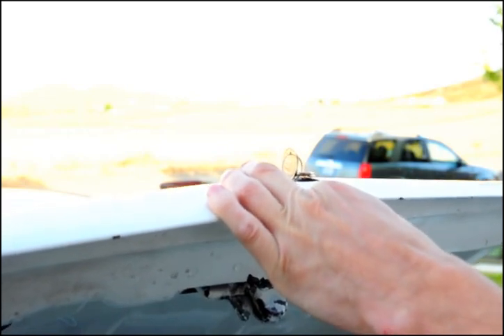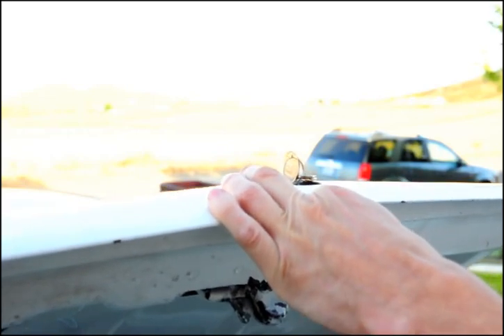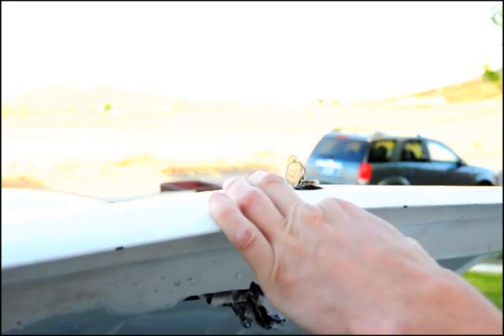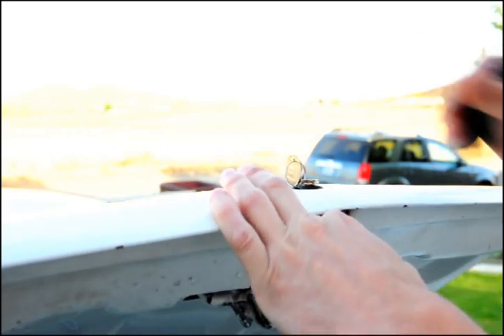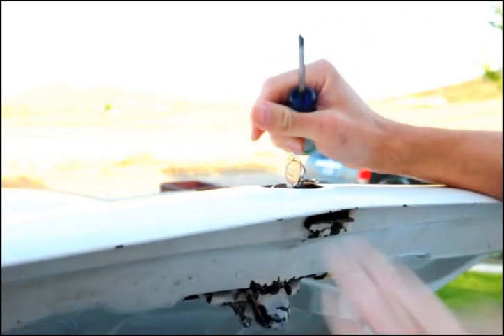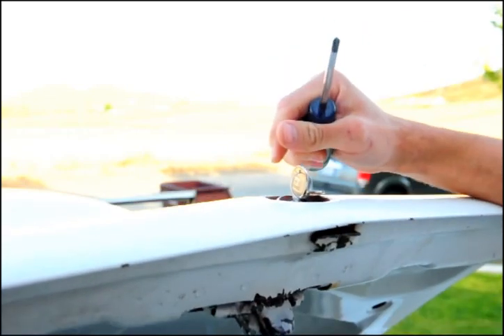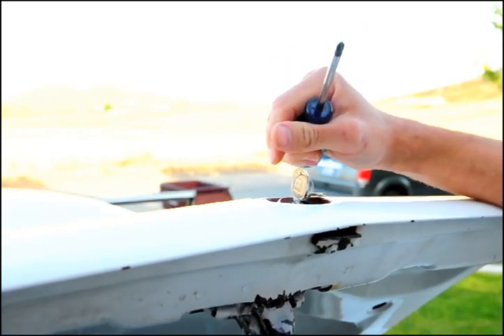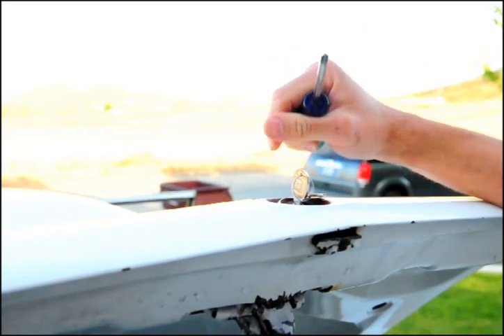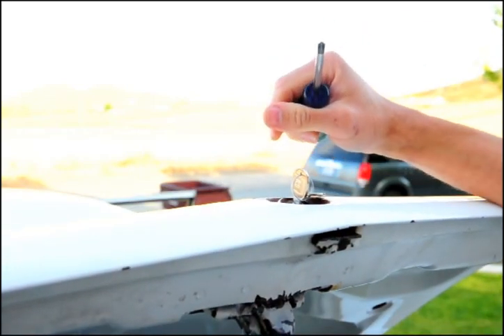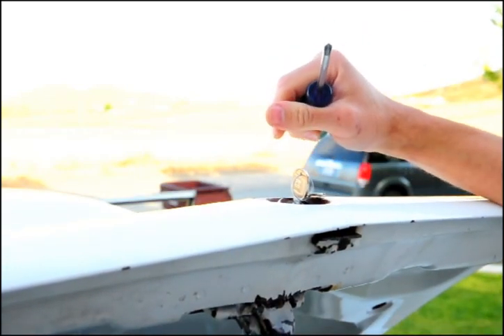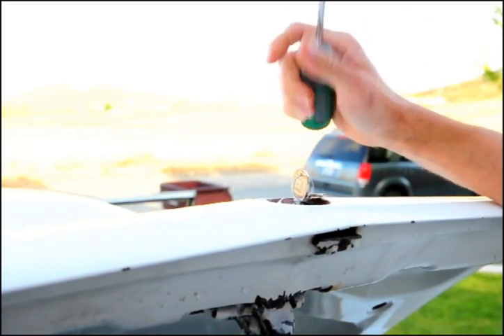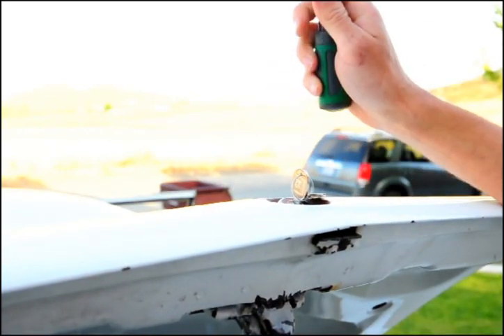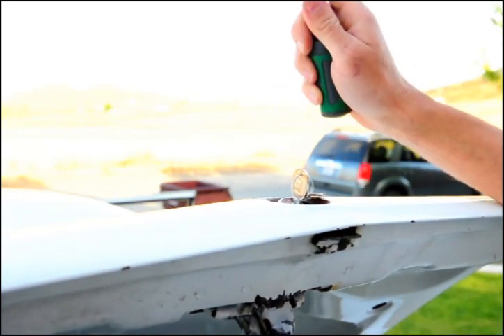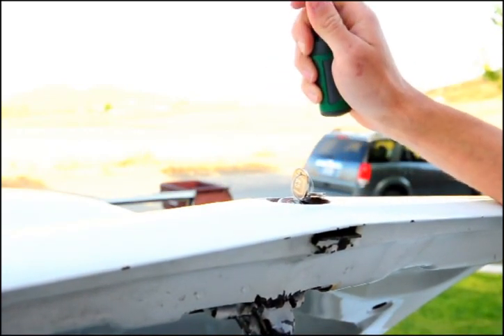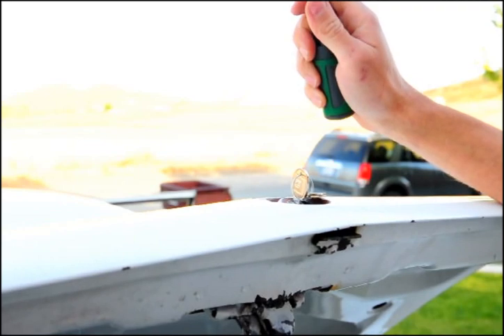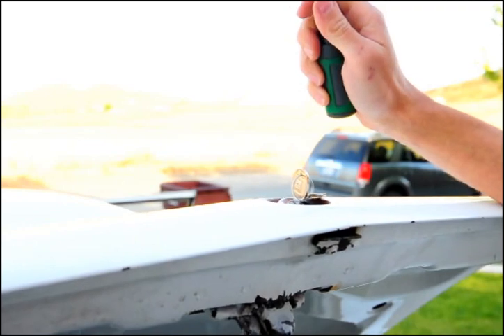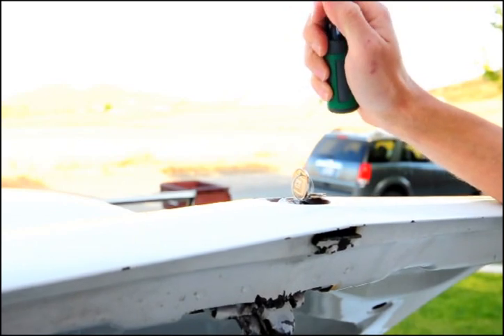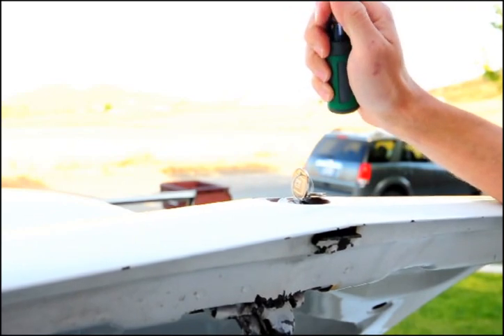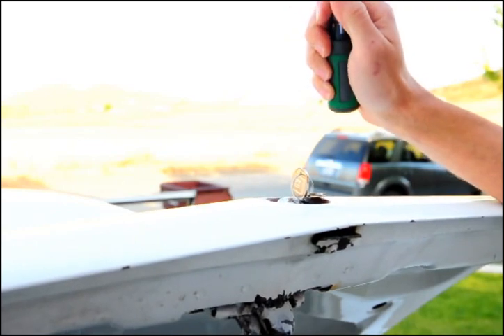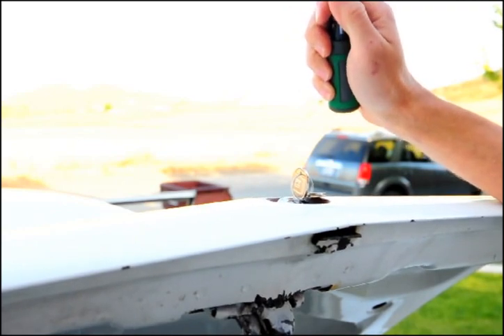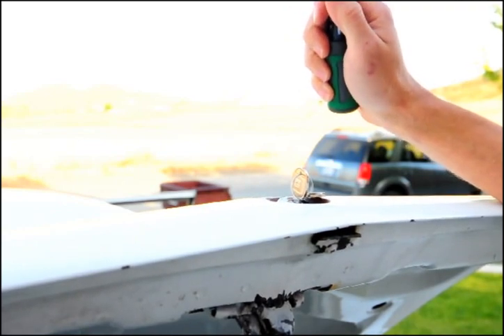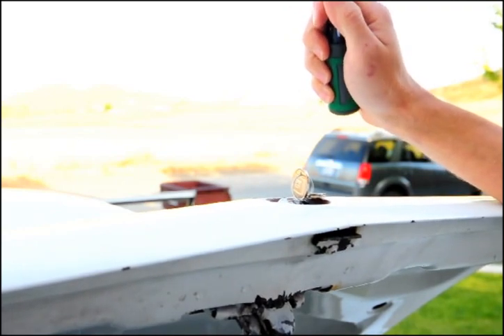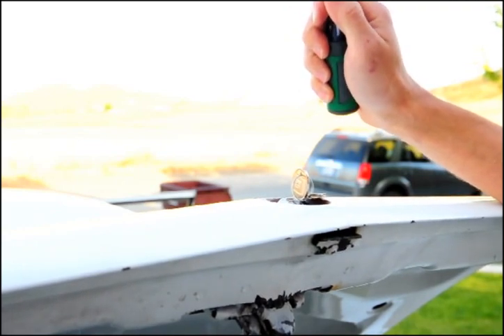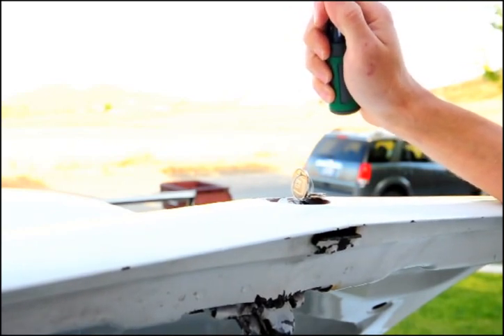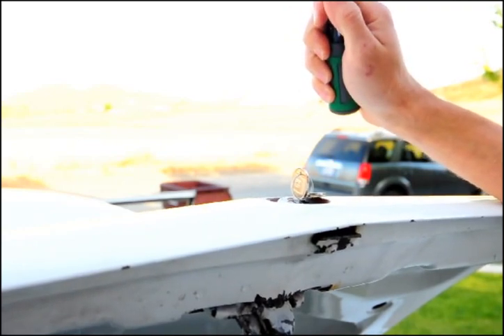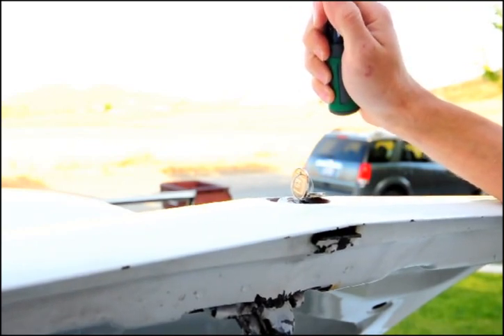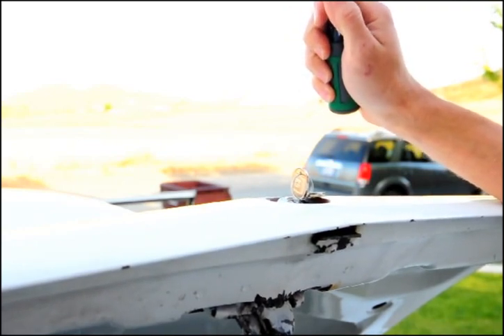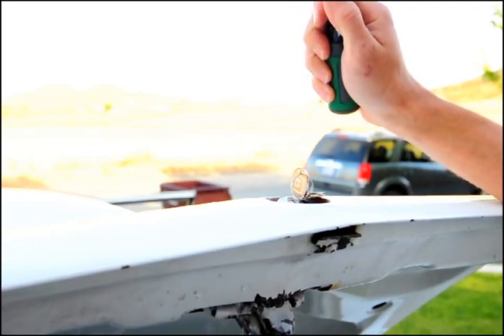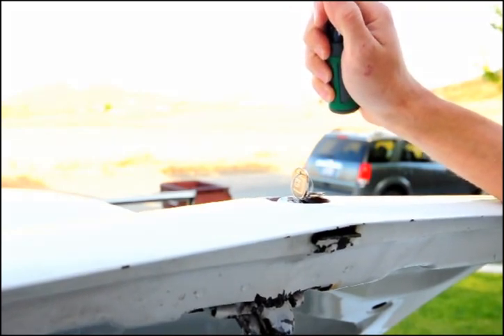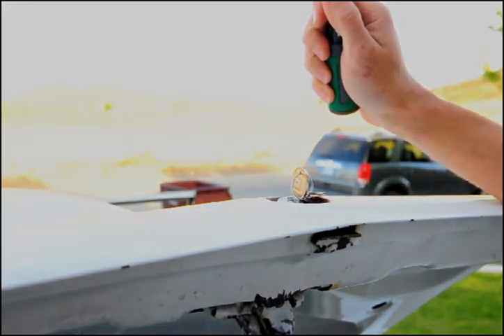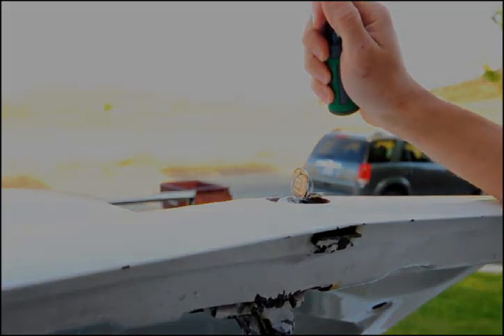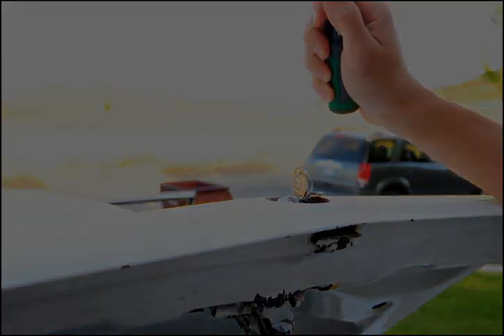You have a working trunk latch. I hope you found this video helpful — don't forget to check out our other videos and see us online at ClassicPartsSource.com.